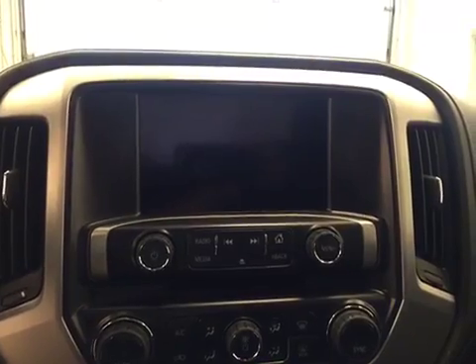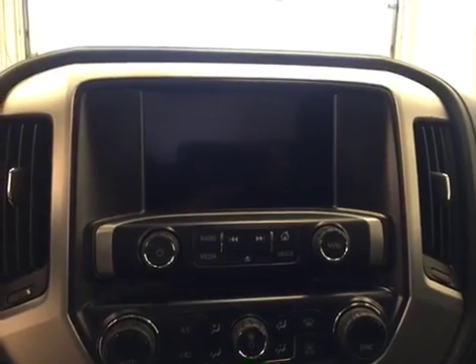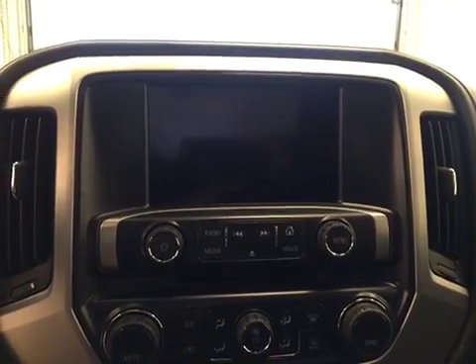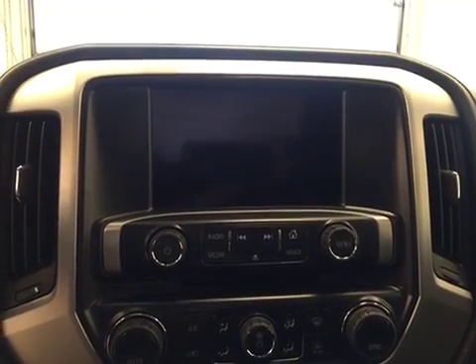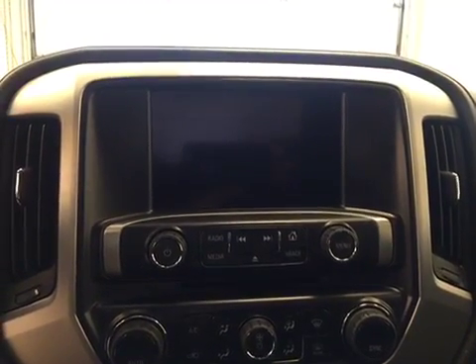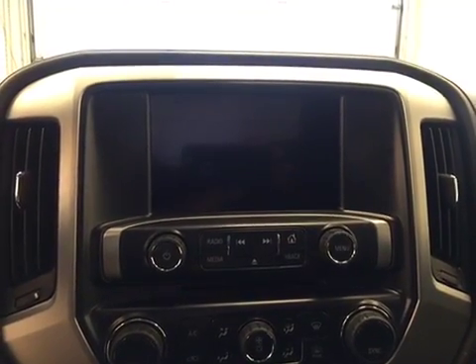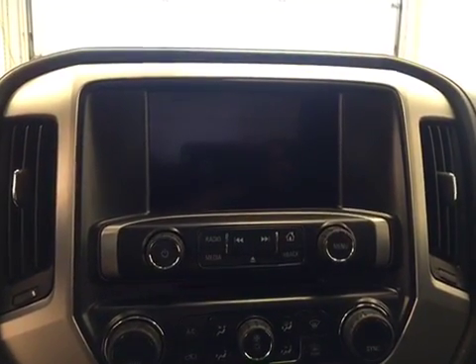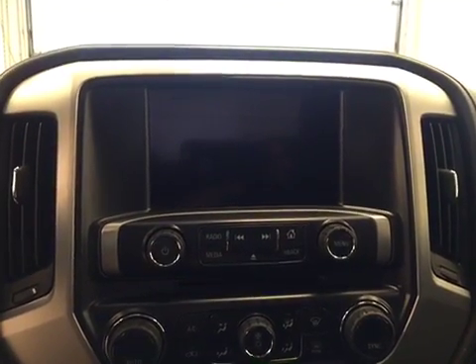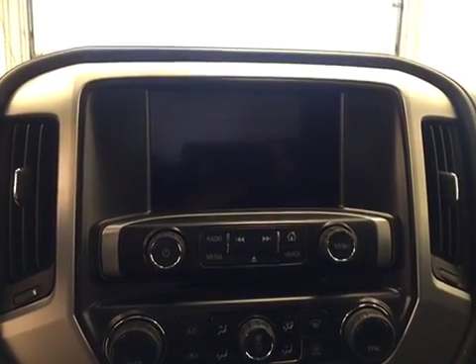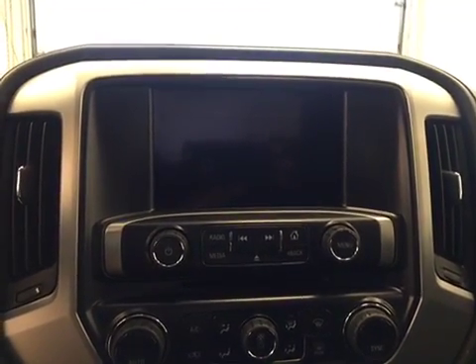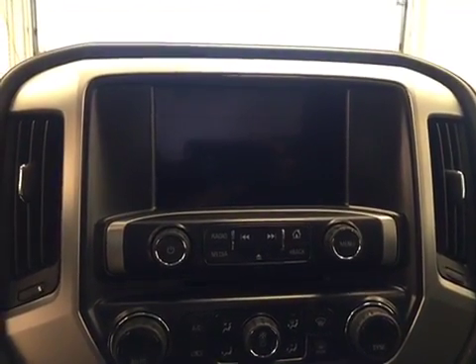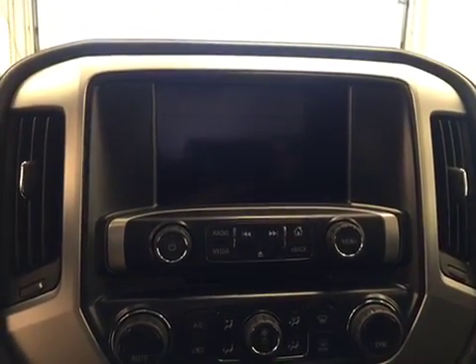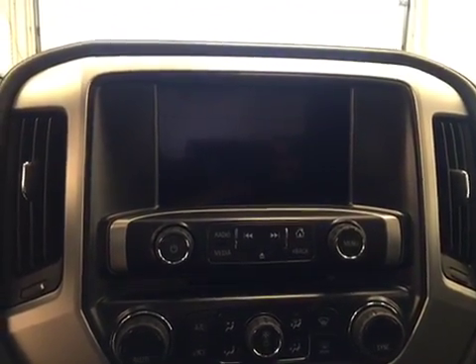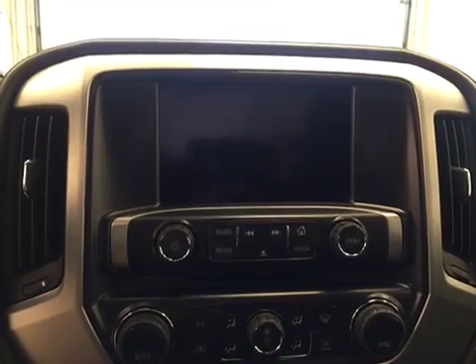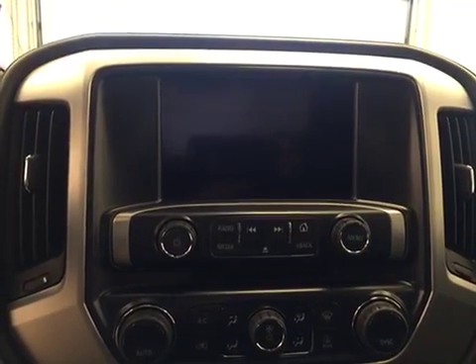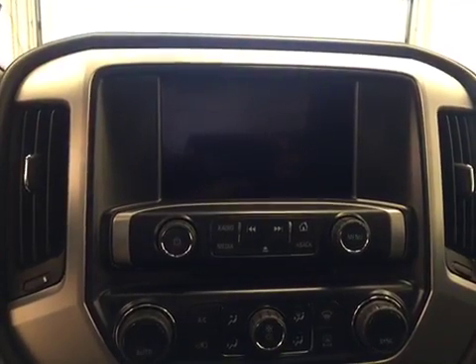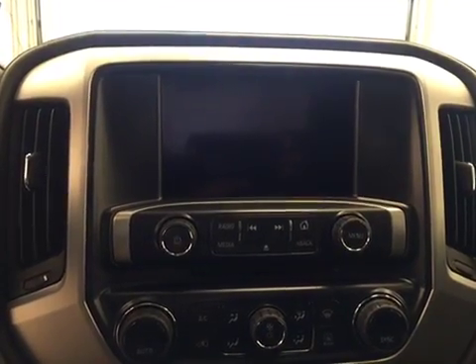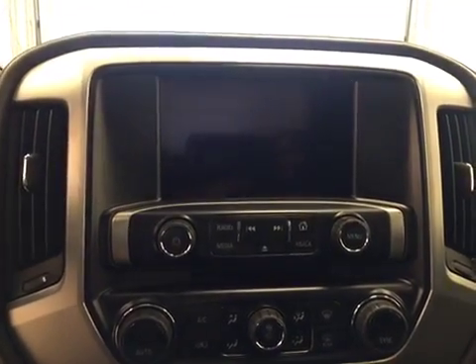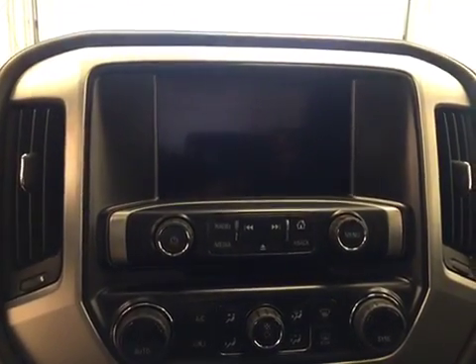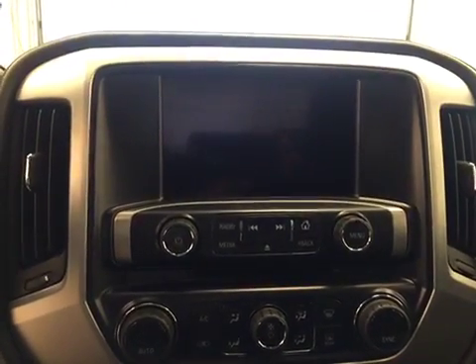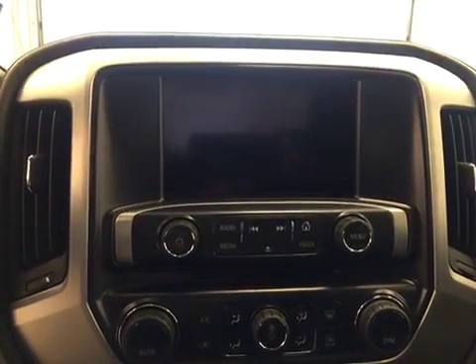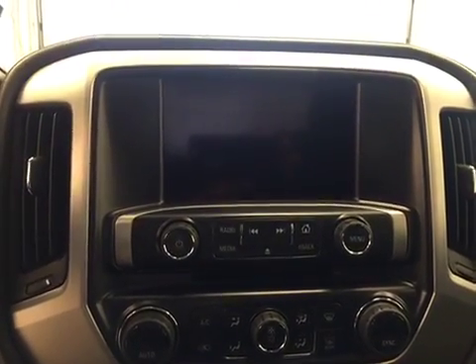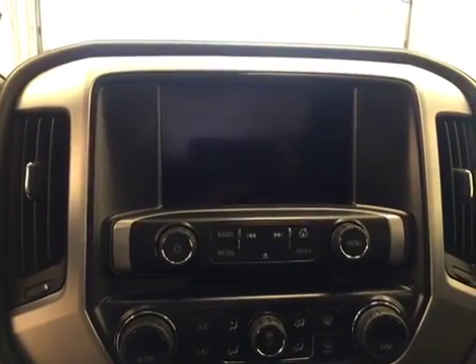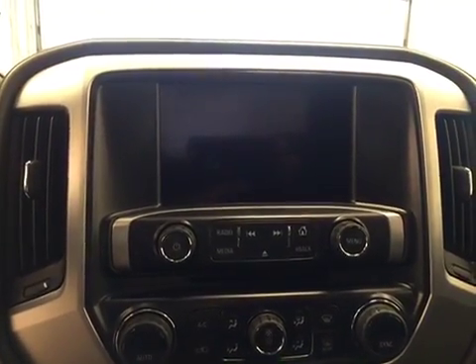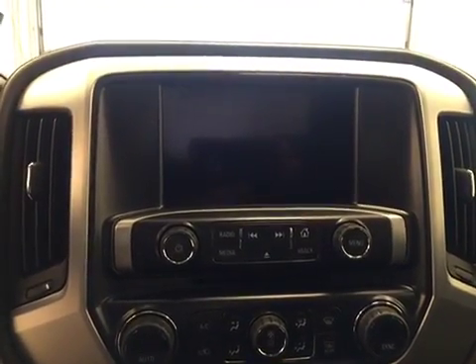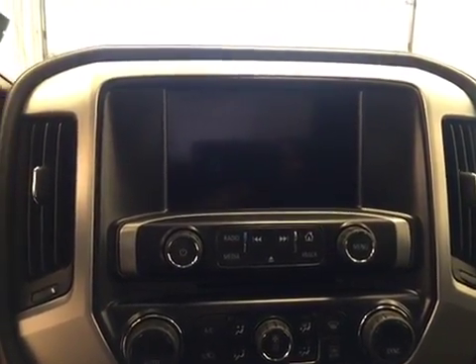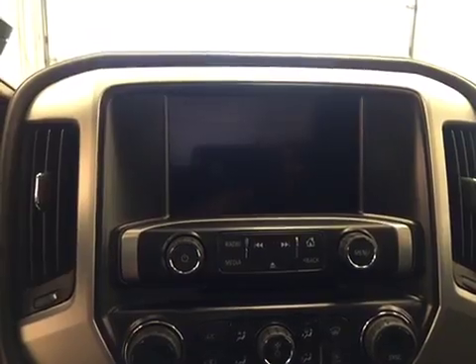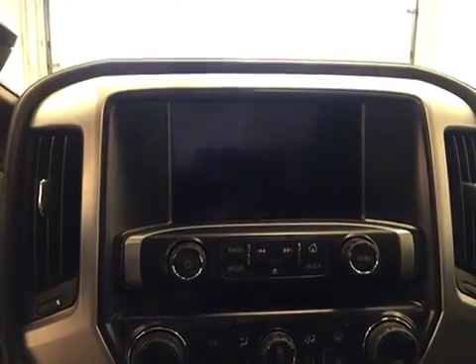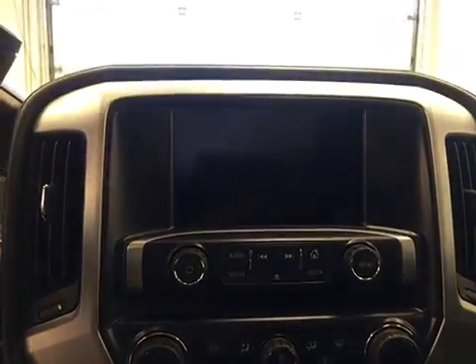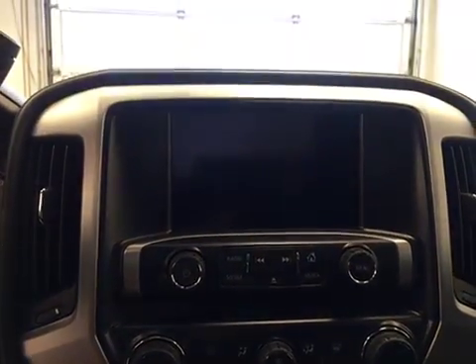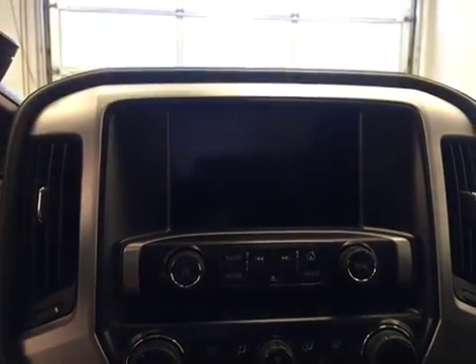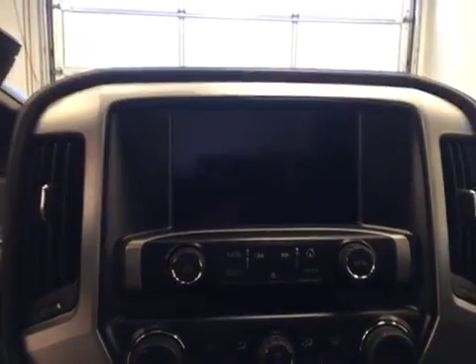It is satellite radio ready, we have a CD player that is MP3 compatible, a USB port, an auxiliary jack, and it is Bluetooth ready.